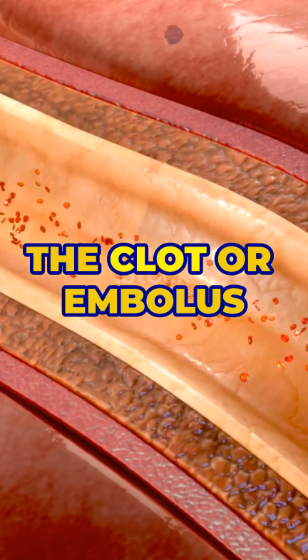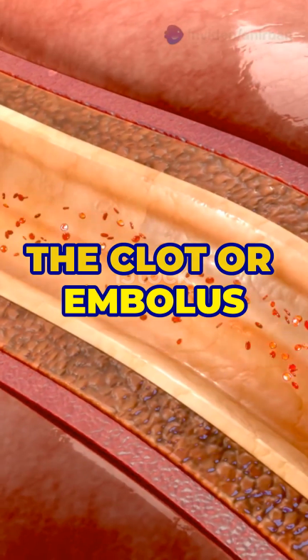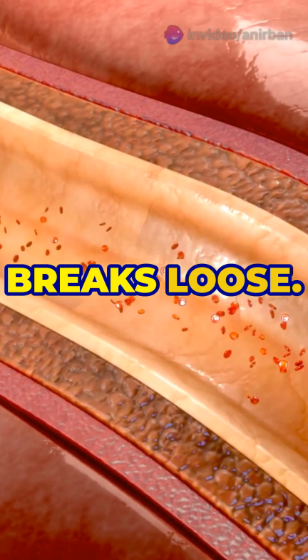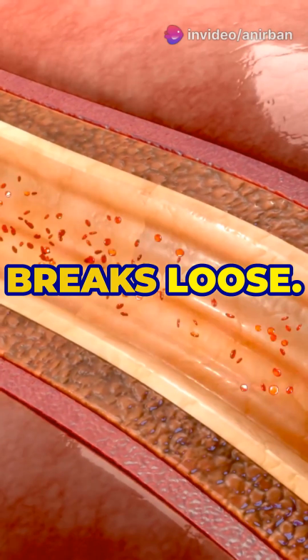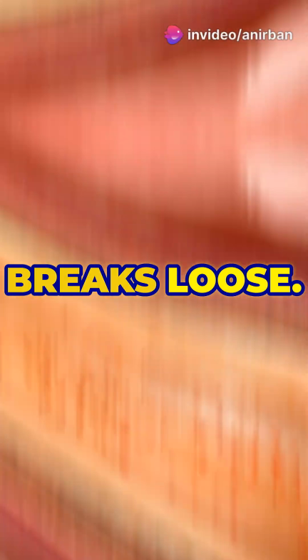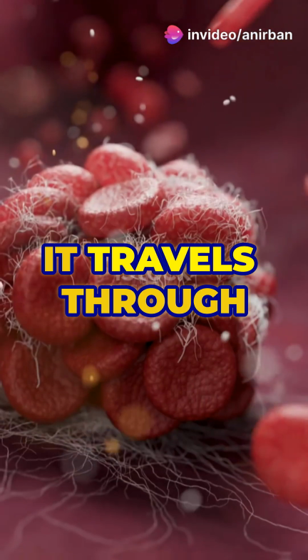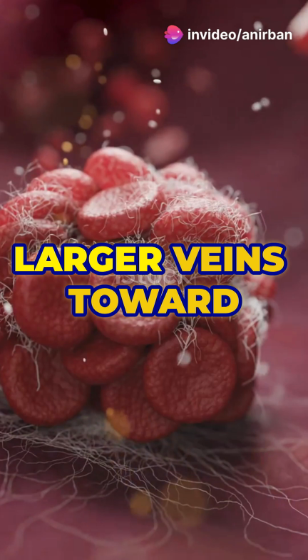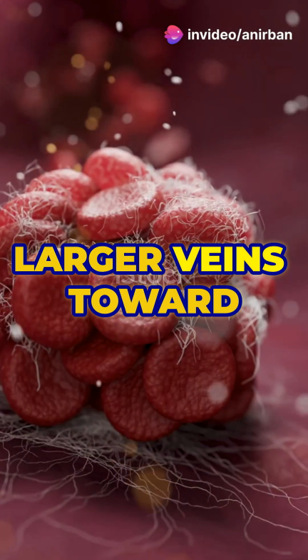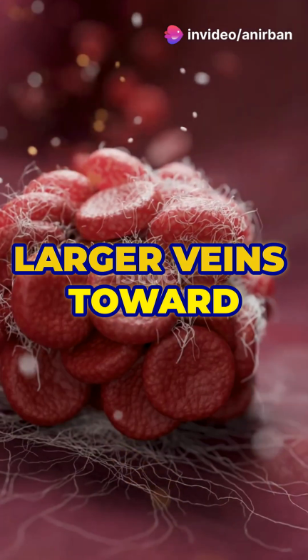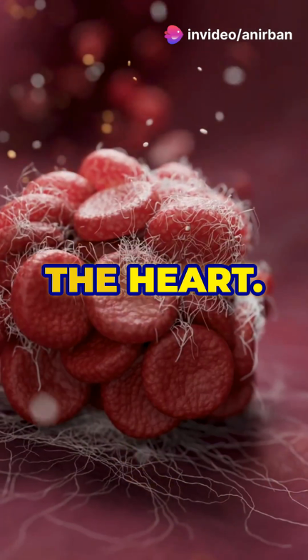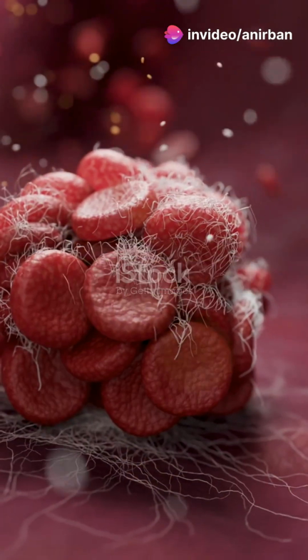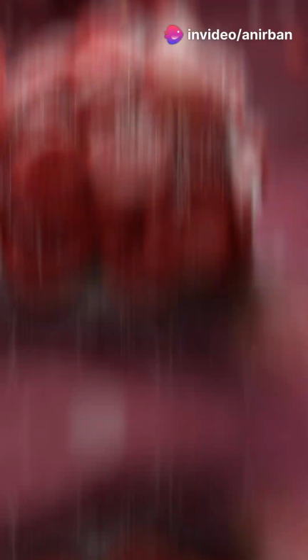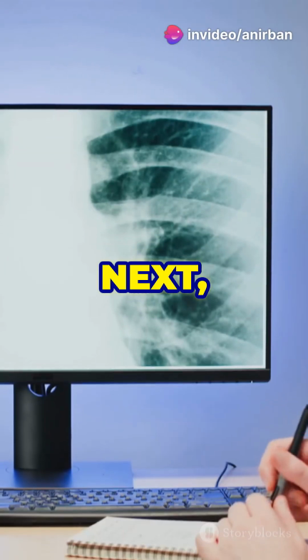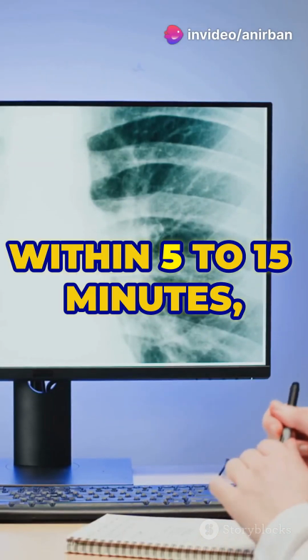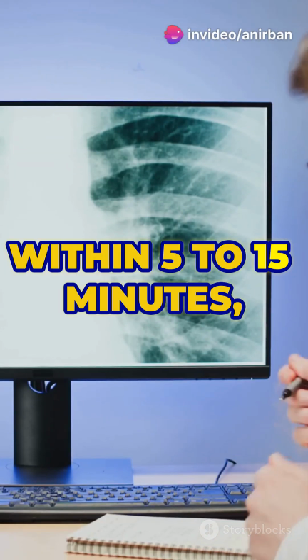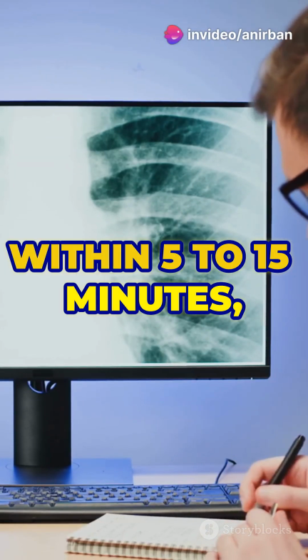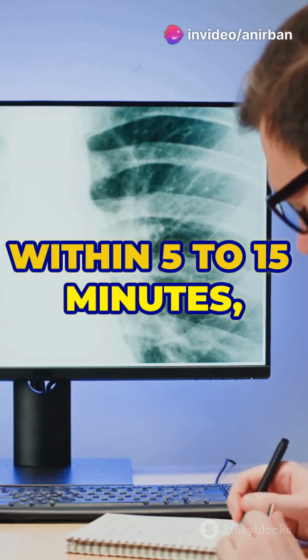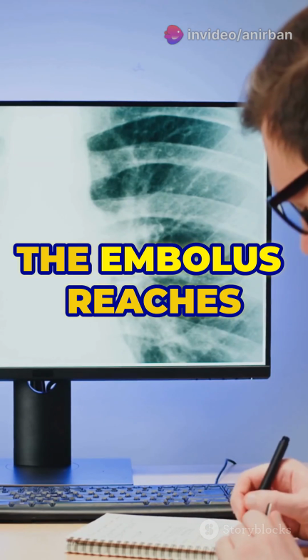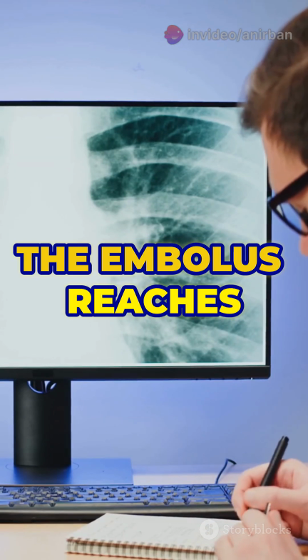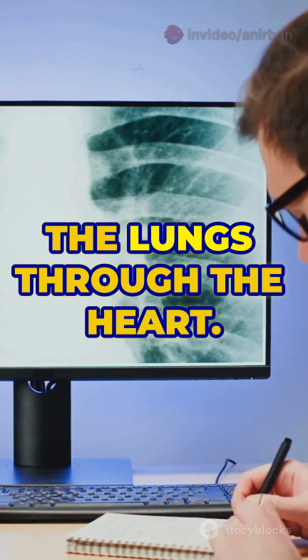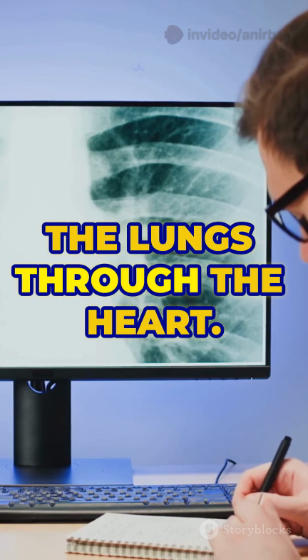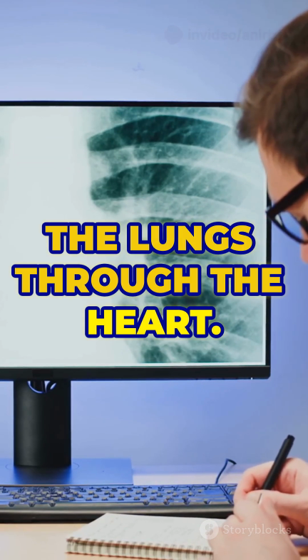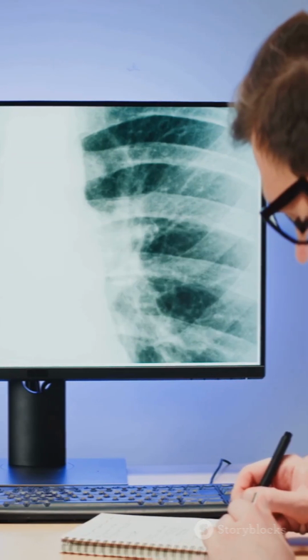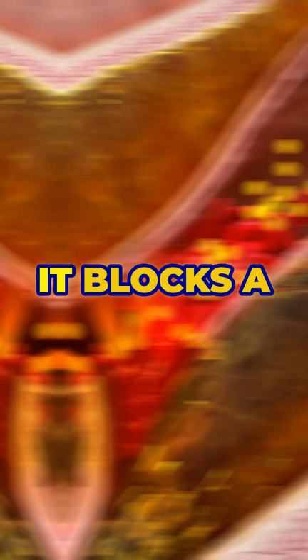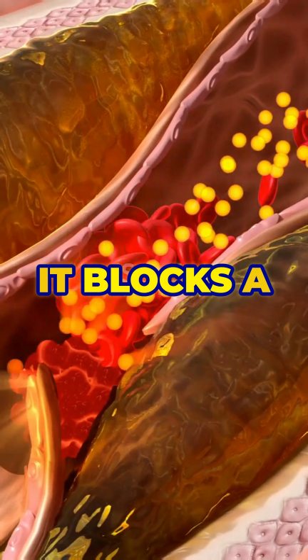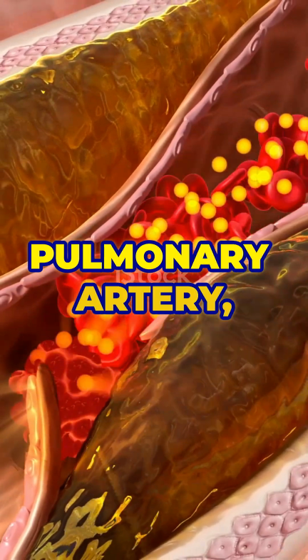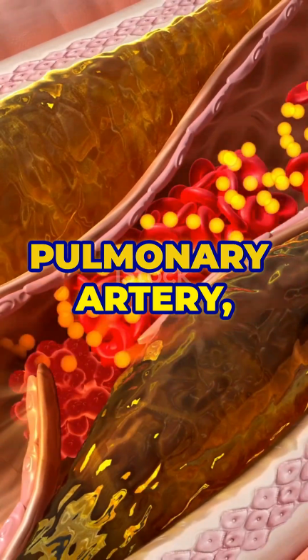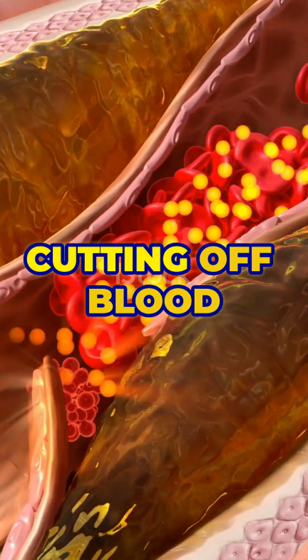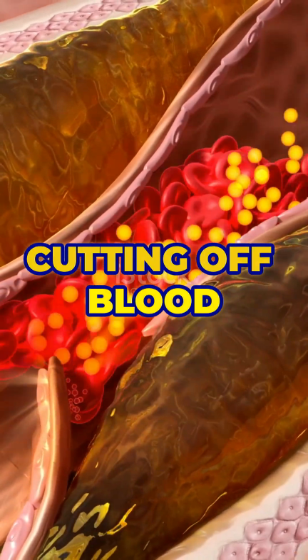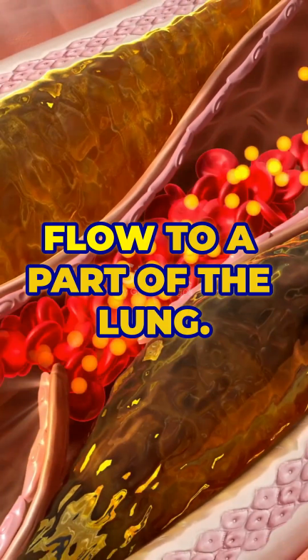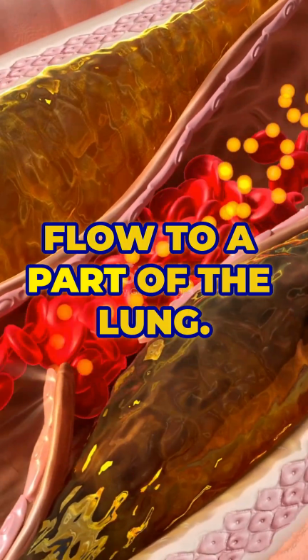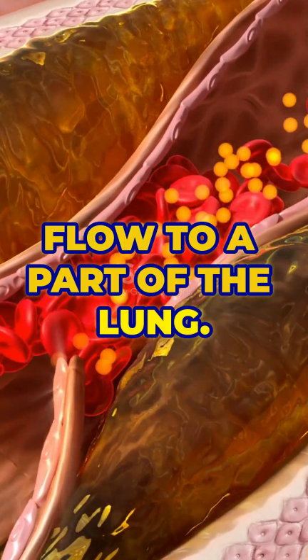The clot, or embolus, breaks loose and travels through larger veins toward the heart. Within 5 to 15 minutes, the embolus reaches the lungs through the heart, blocking the pulmonary artery and cutting off blood flow to a part of the lung.